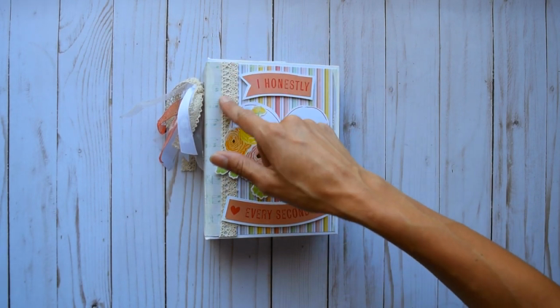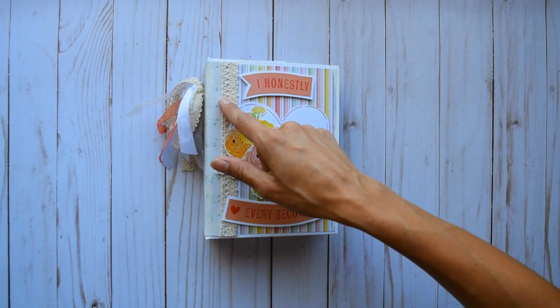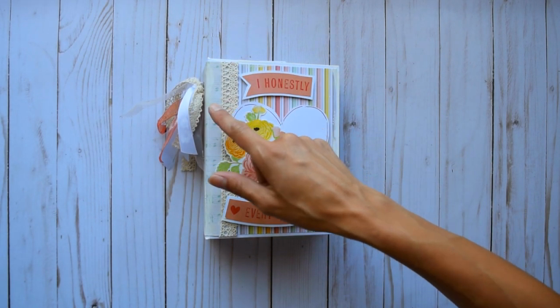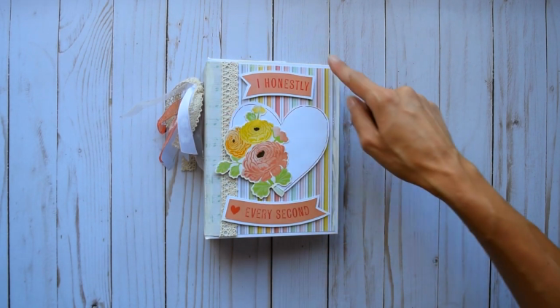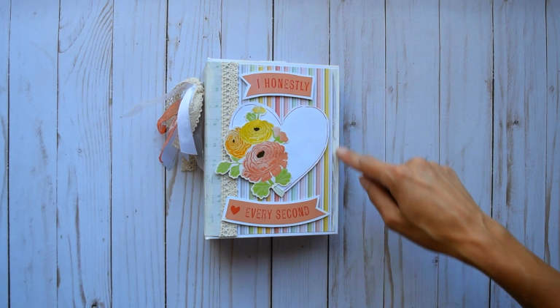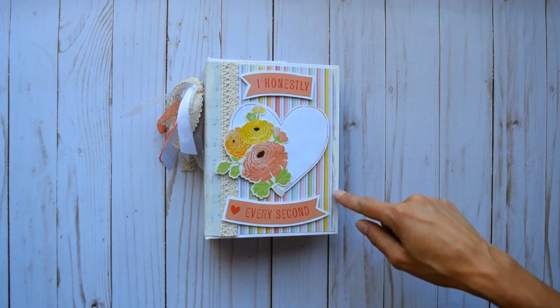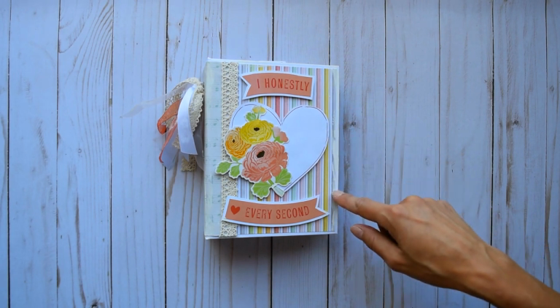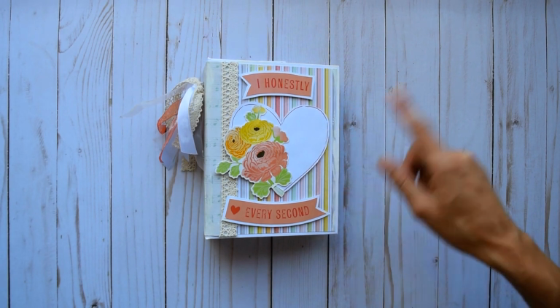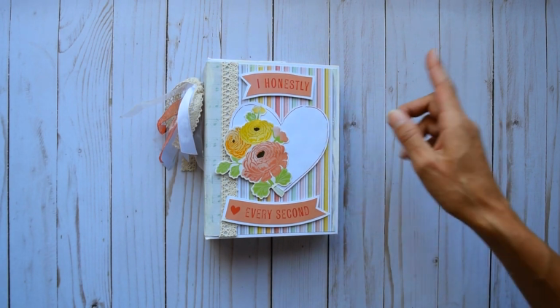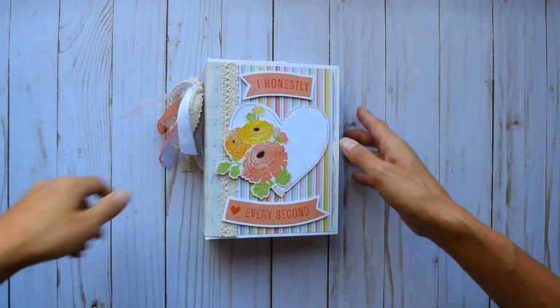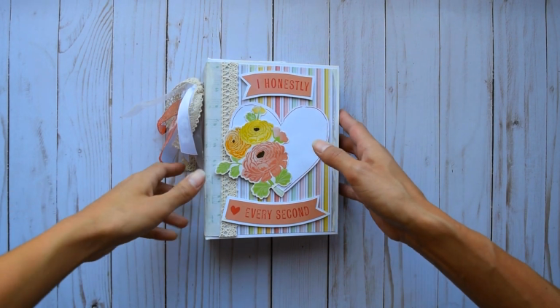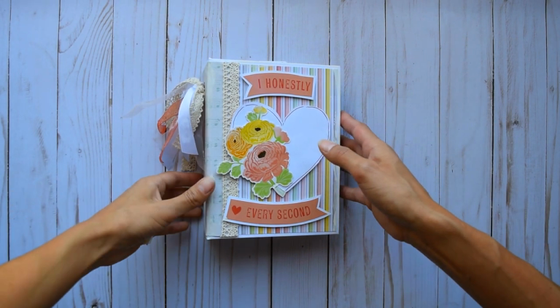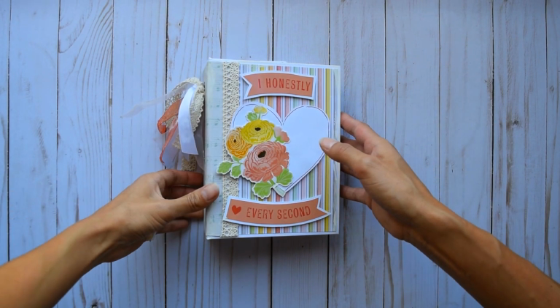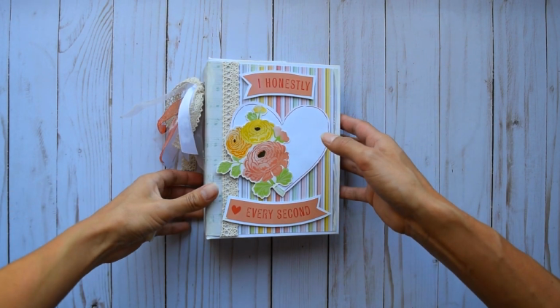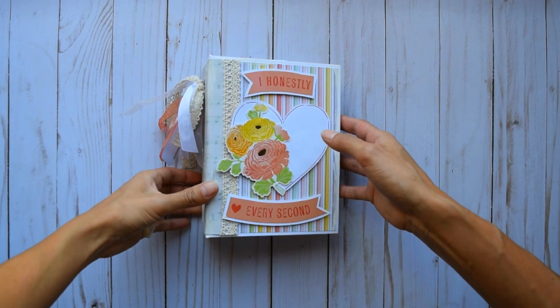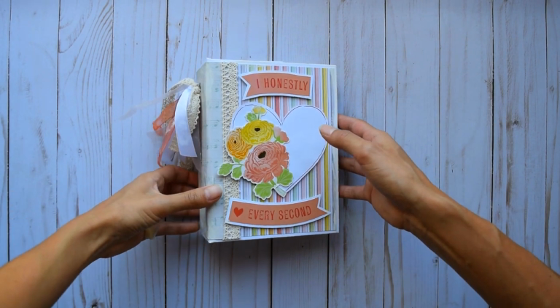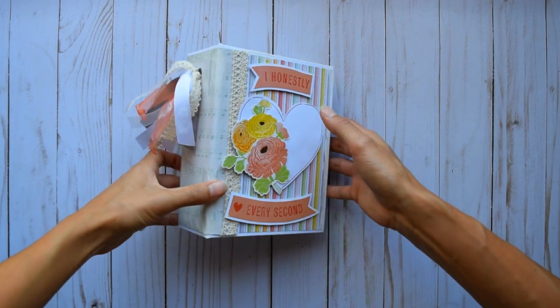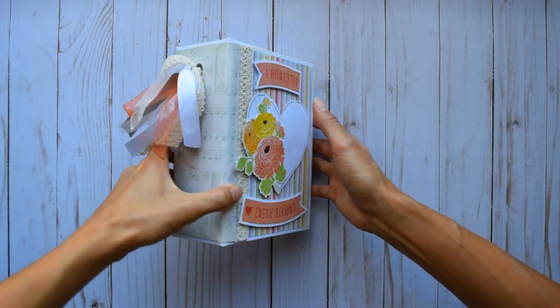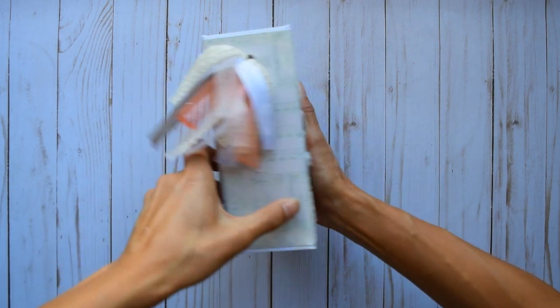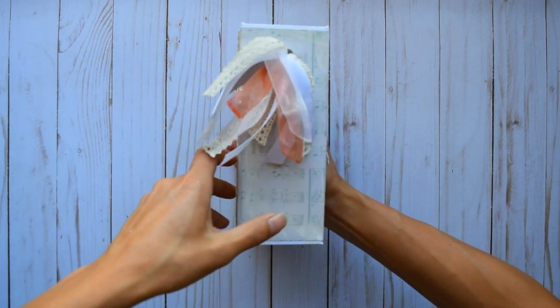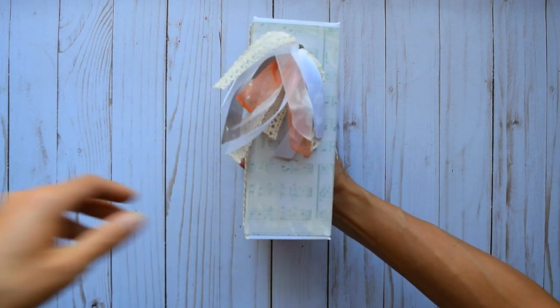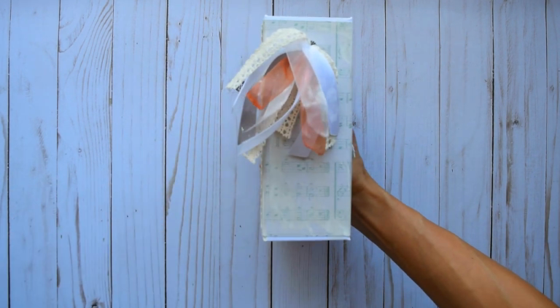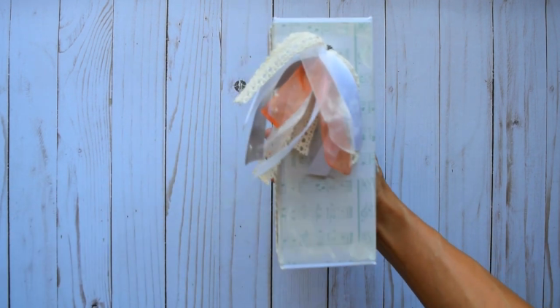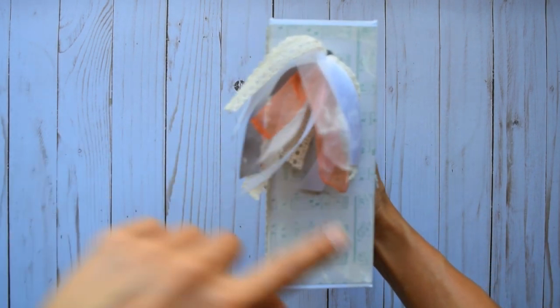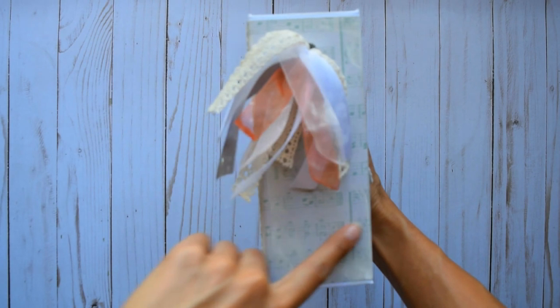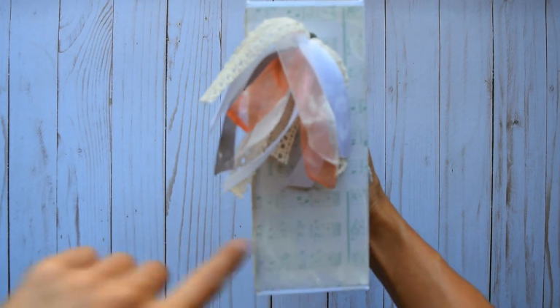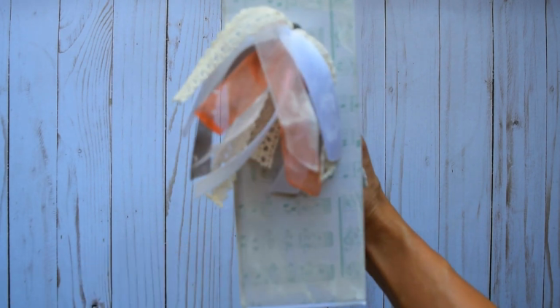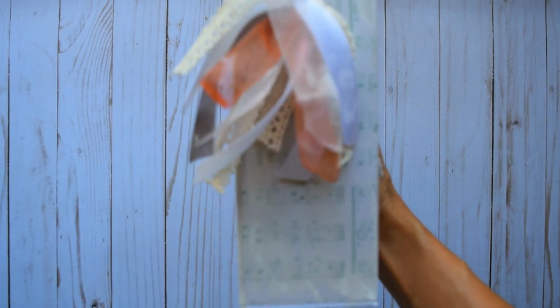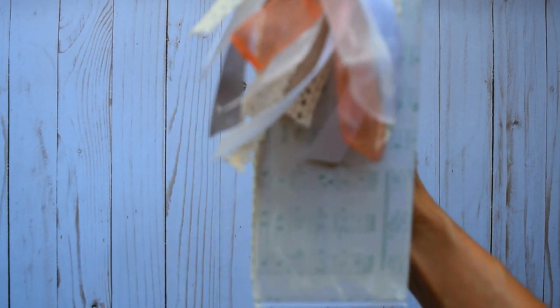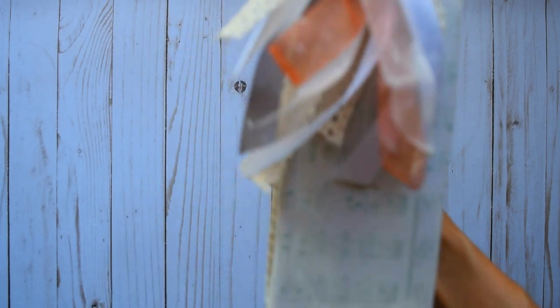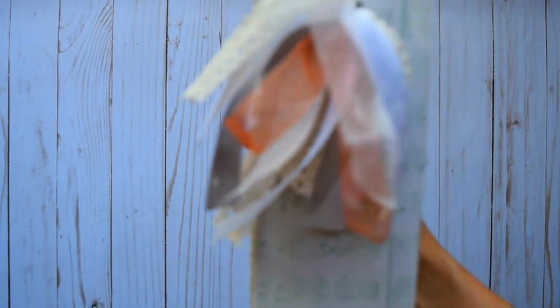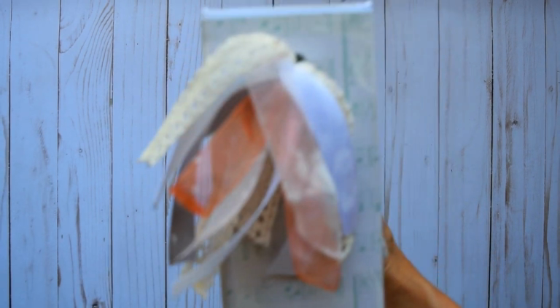I got some more lace trim and did some paint smudging. I took a break on the paint splatter this time. And here on the spine, you can see it's pretty chunky — let me bring it closer.